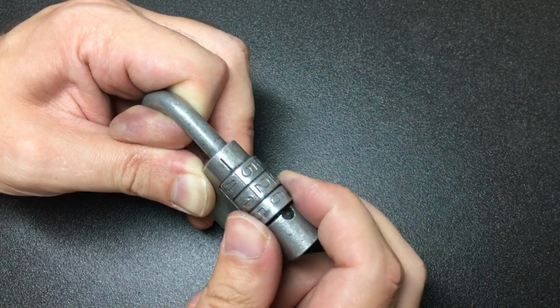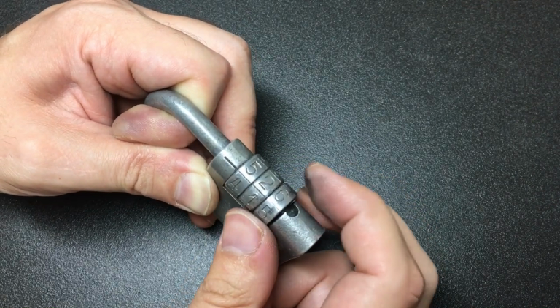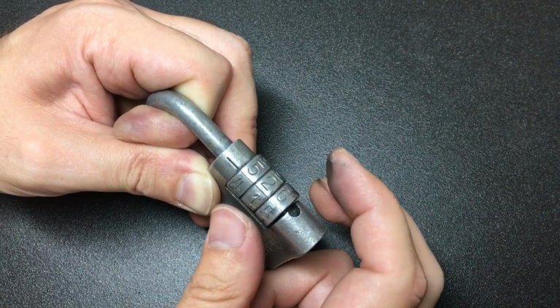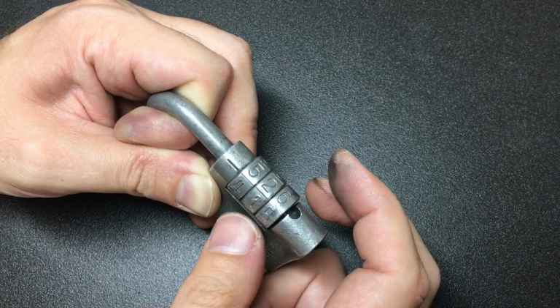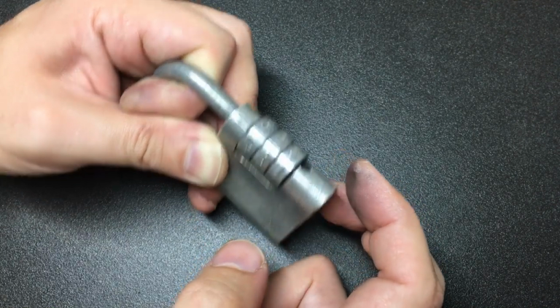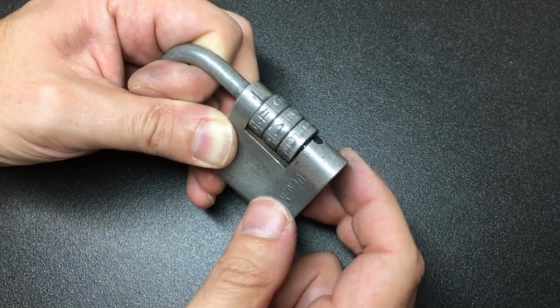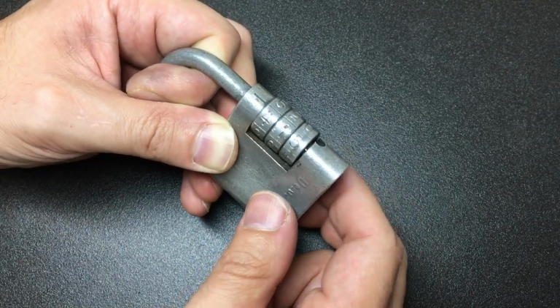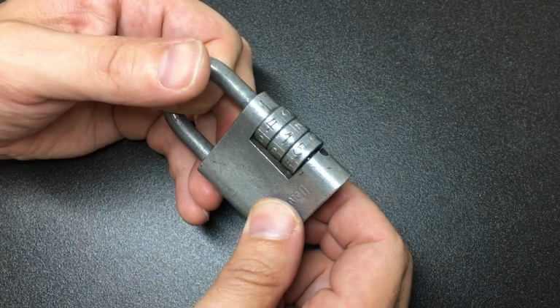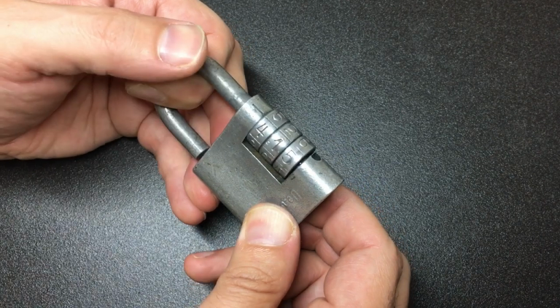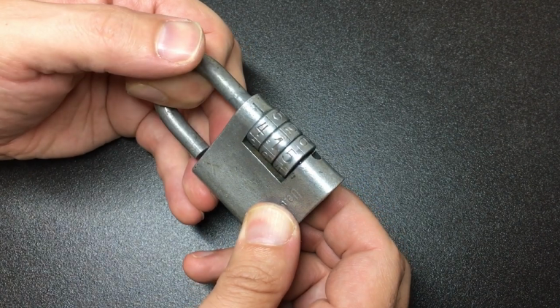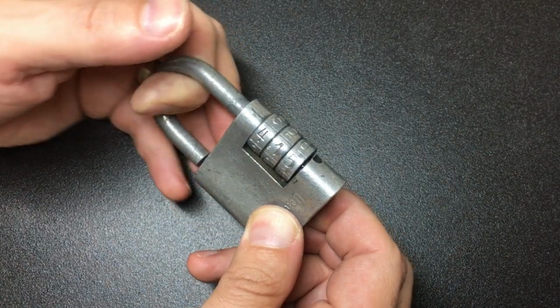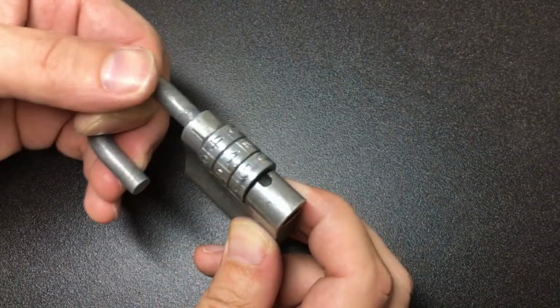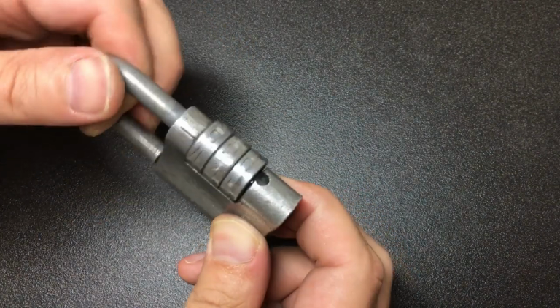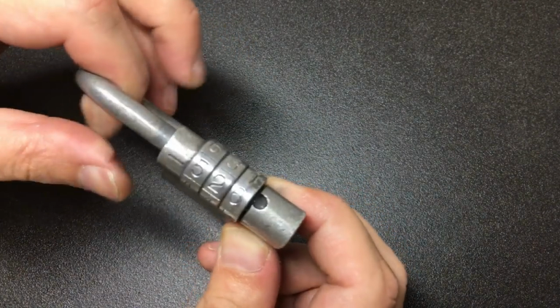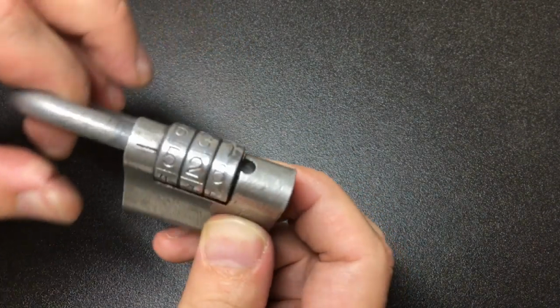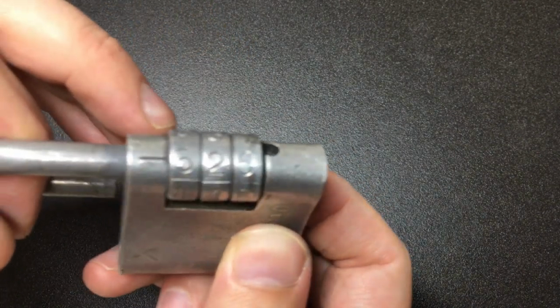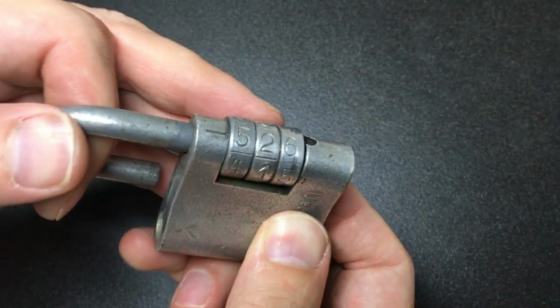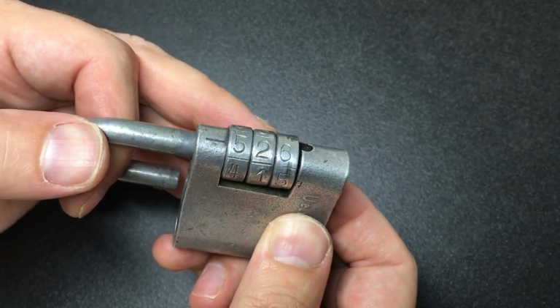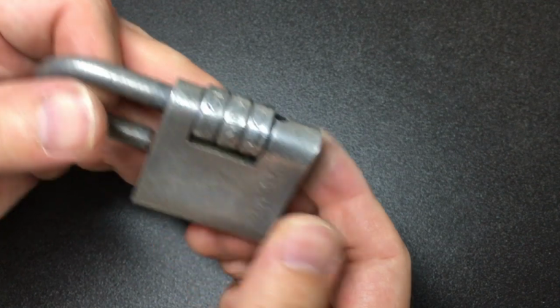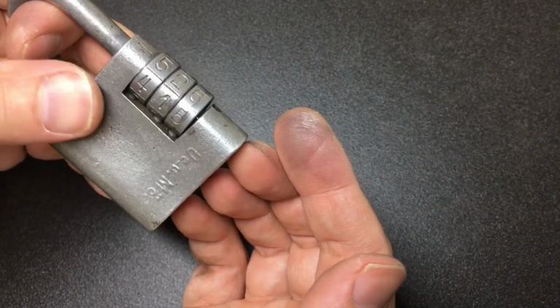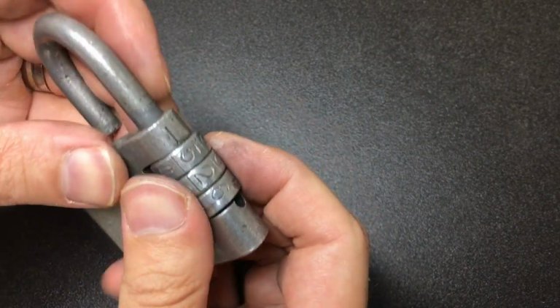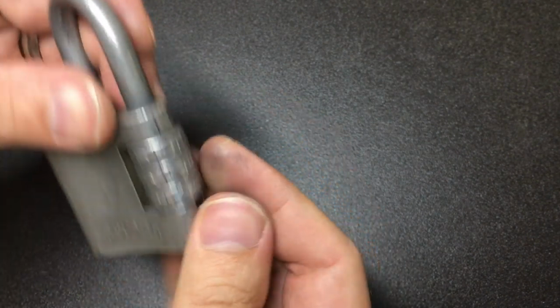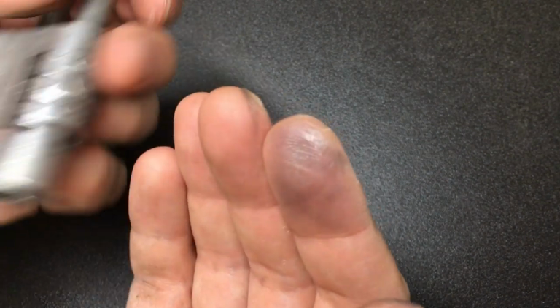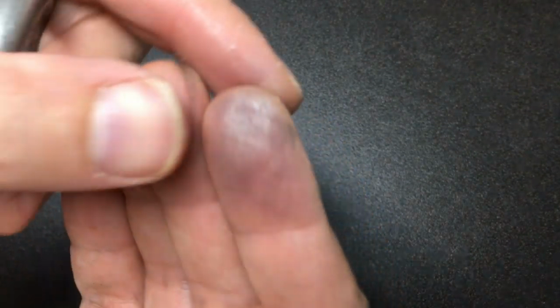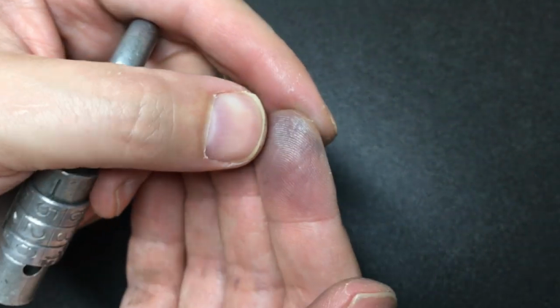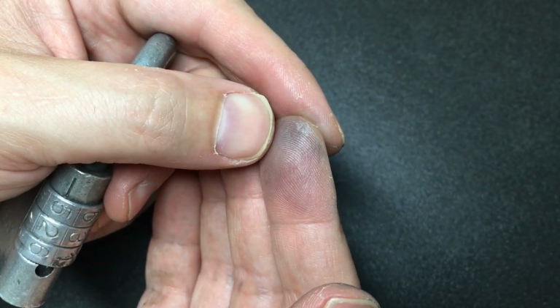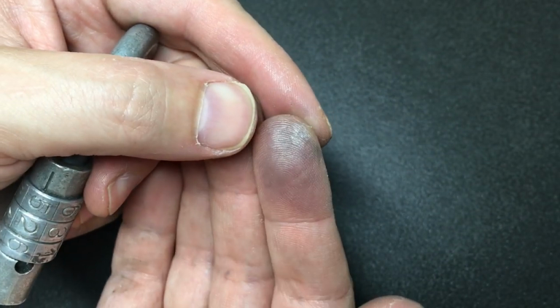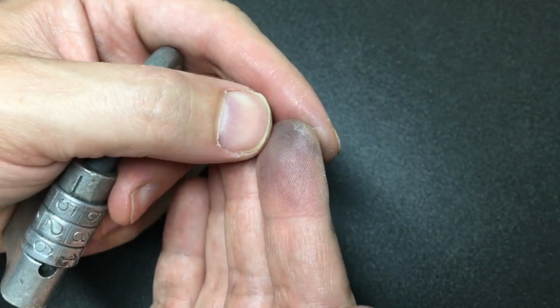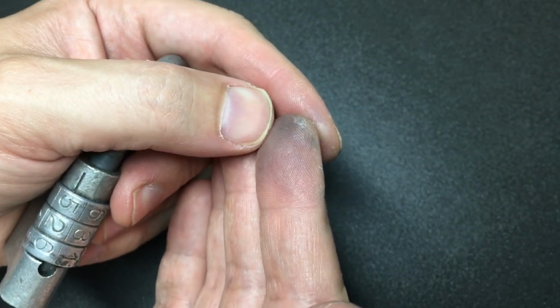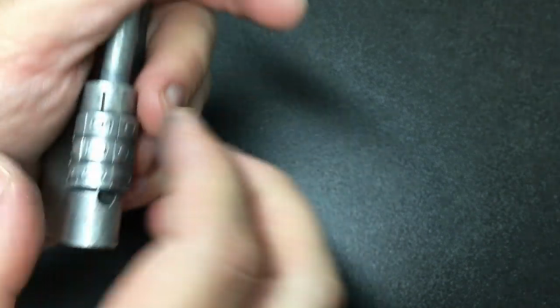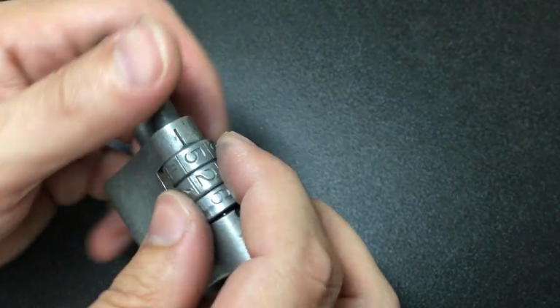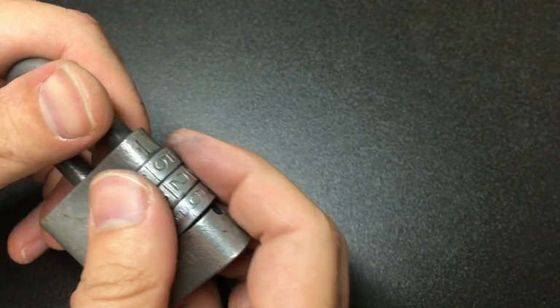Let's have a go. I felt another one. Does that mean it's open? Yes, it is! Wow. Okay, so the code was five, two, six. And you can probably see — look at that. That is just from handling this lock.